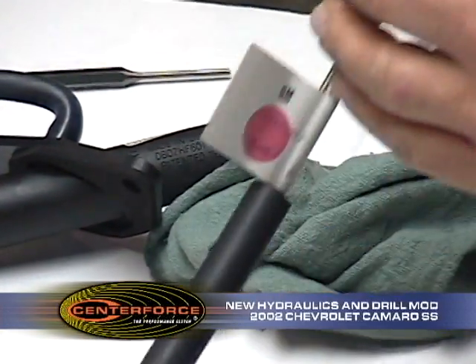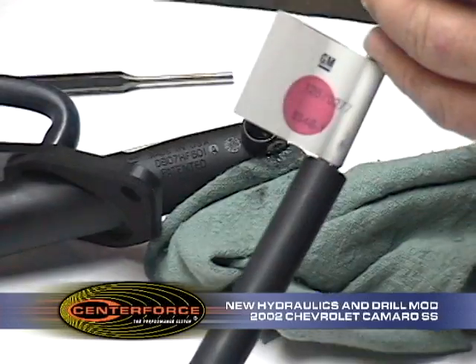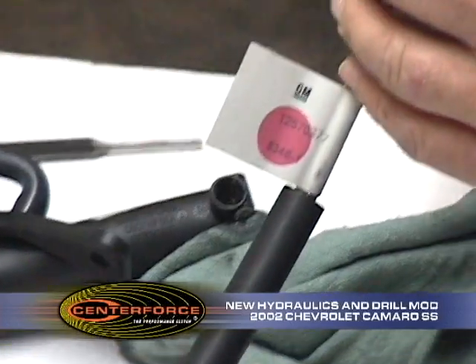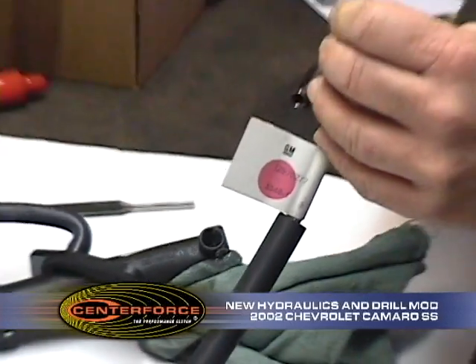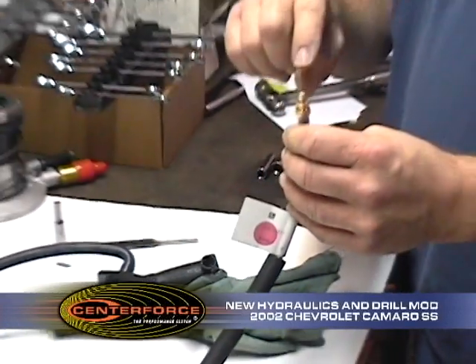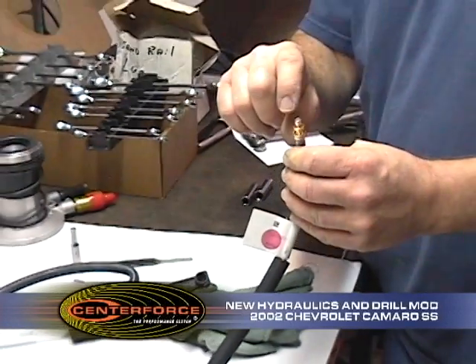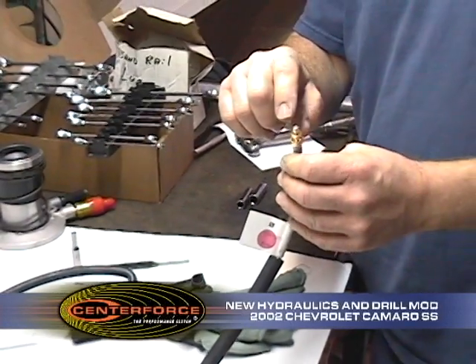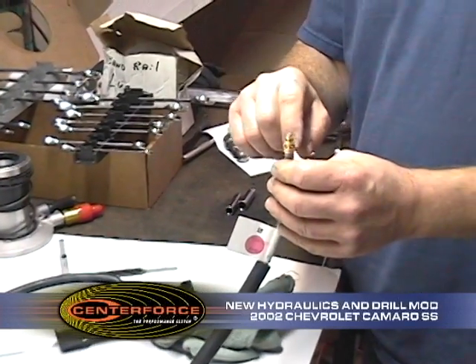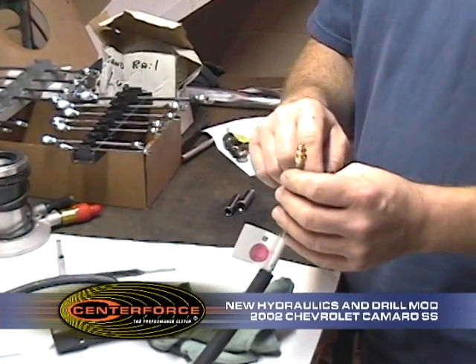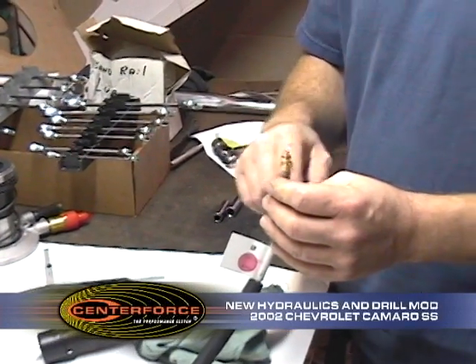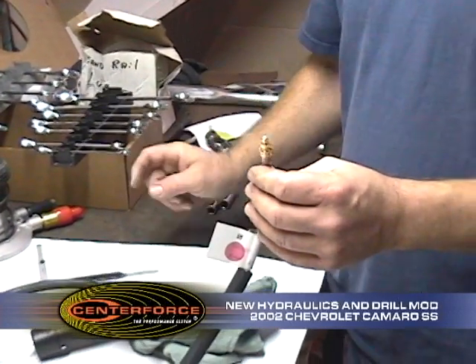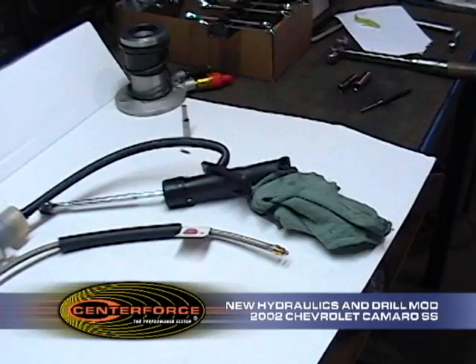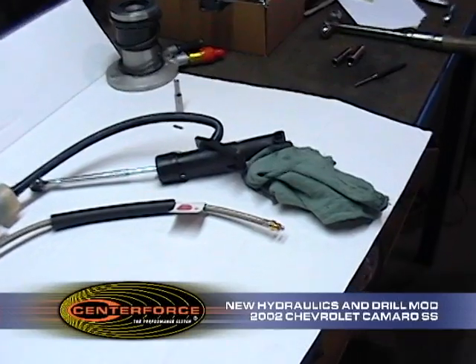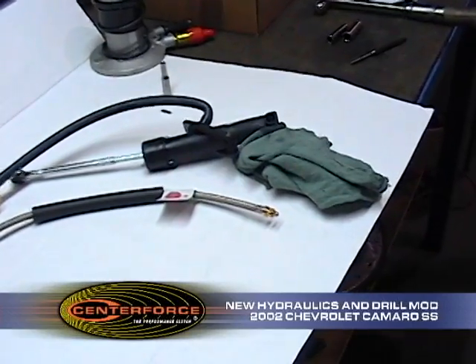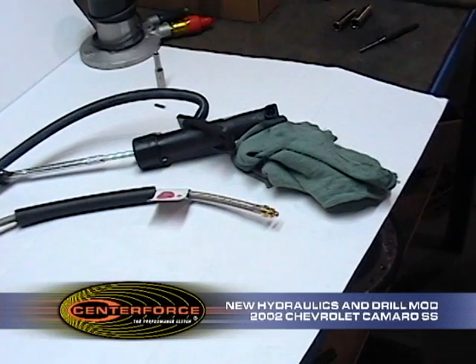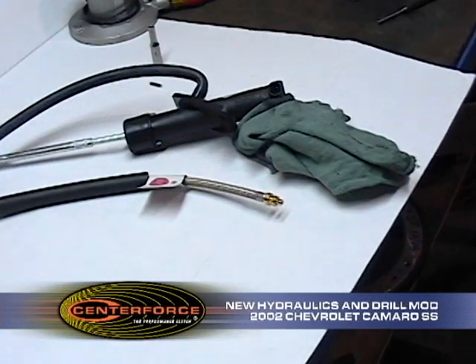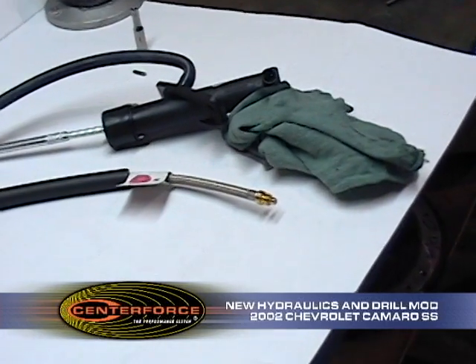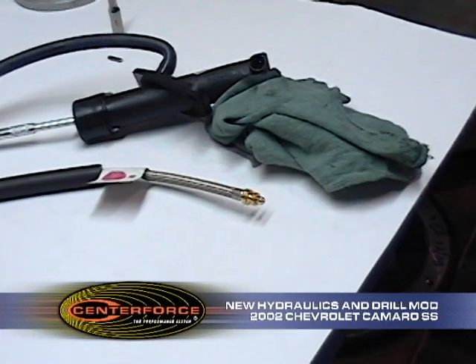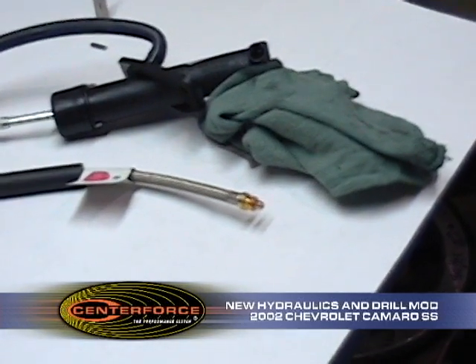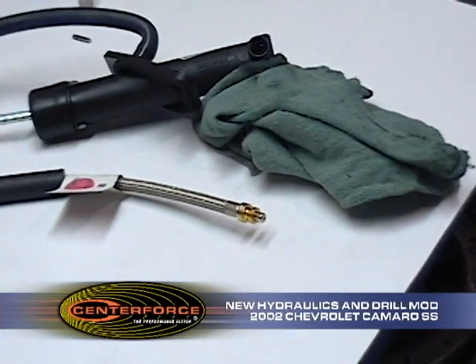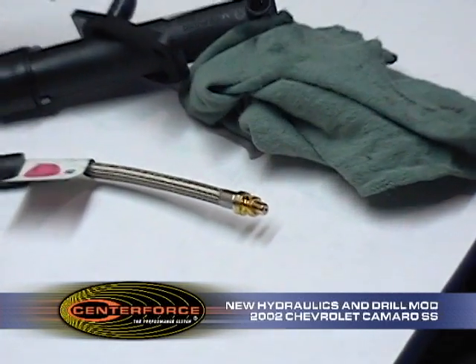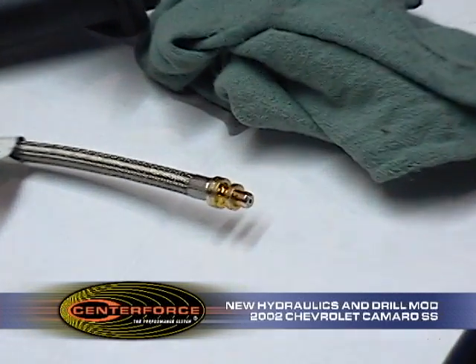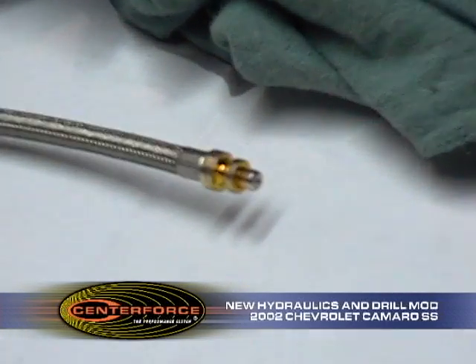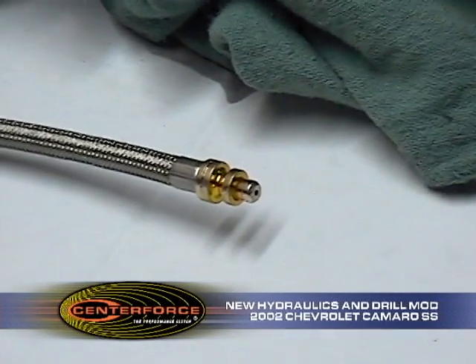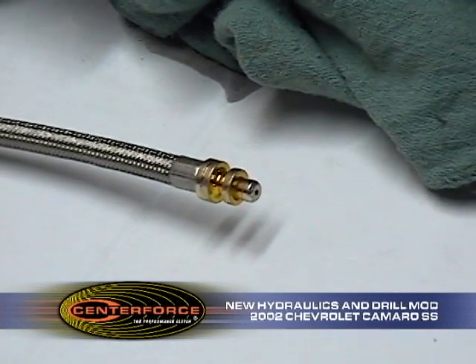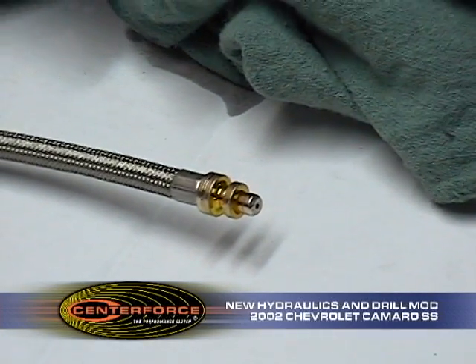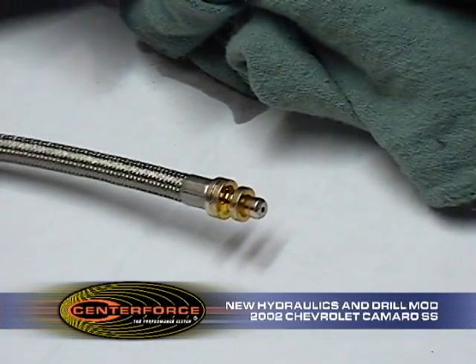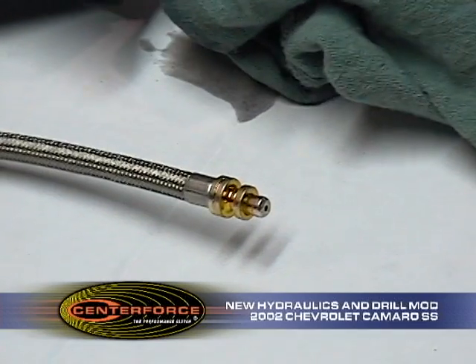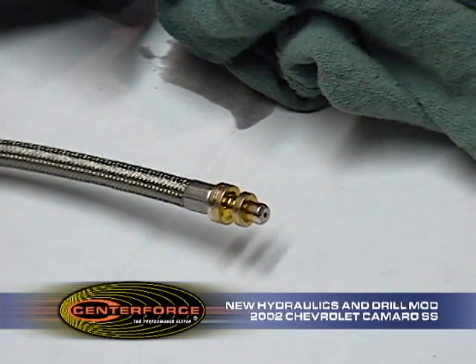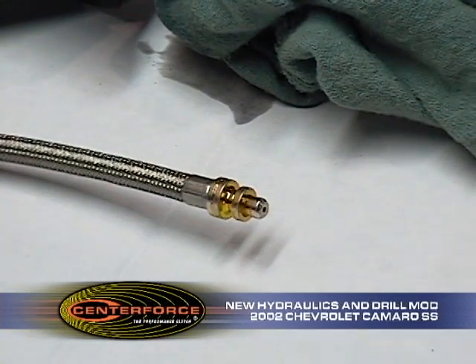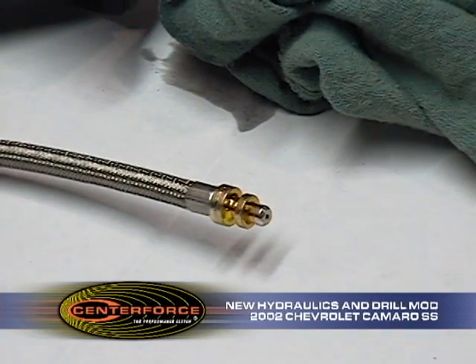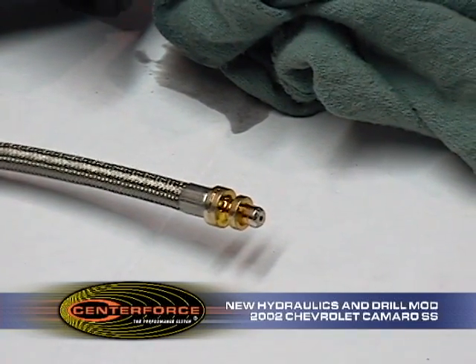When we do the drill mod, this is like a 65 or 70 thousandths orifice in it. As you can see, that orifice in there kind of acts as a restrictor. We're going to go in and enlarge it a little bit to give better clutch feel and better clutch control.